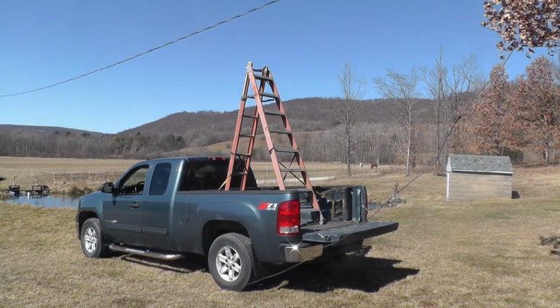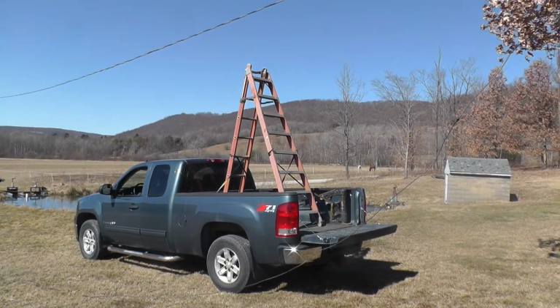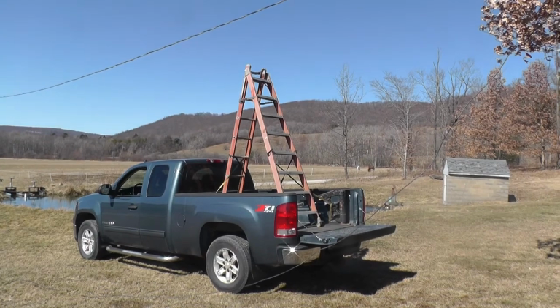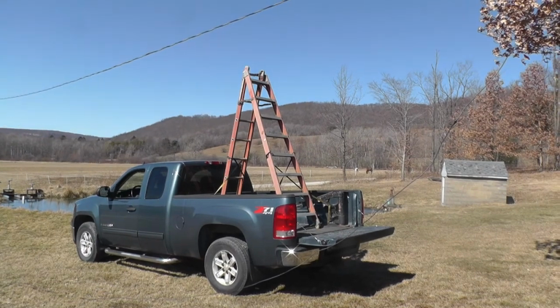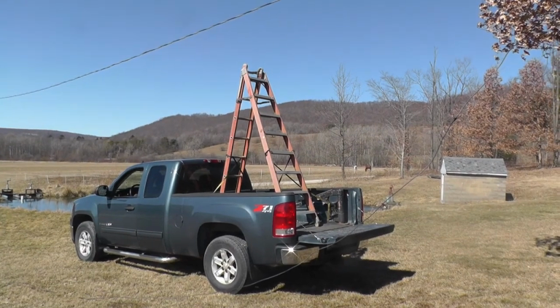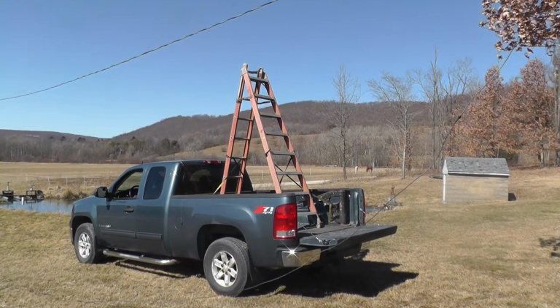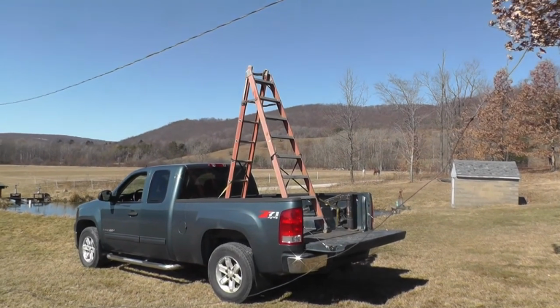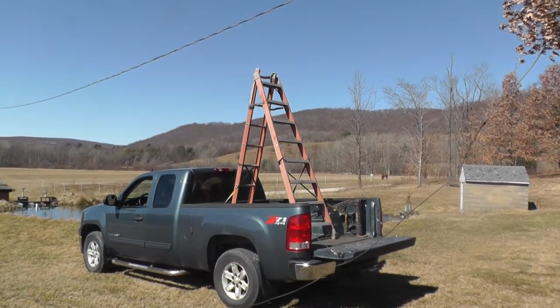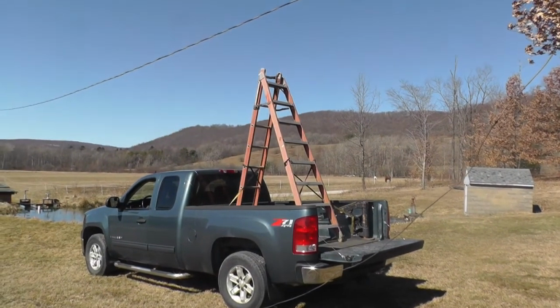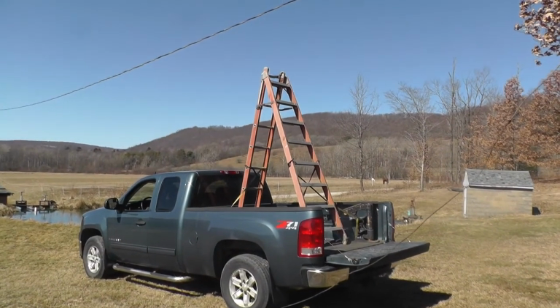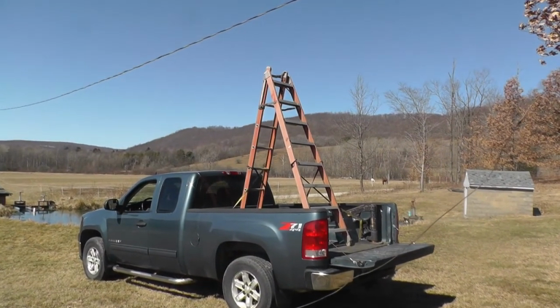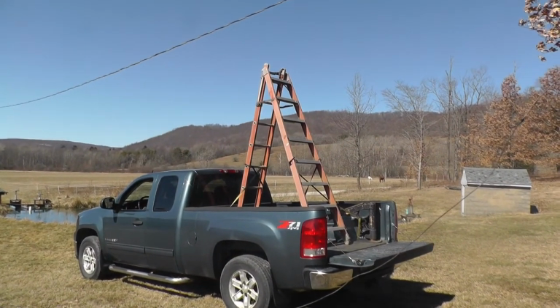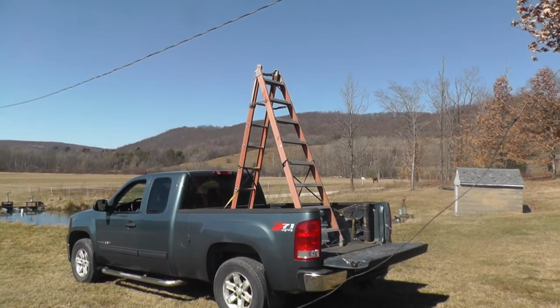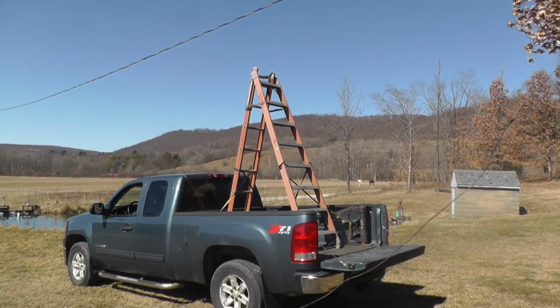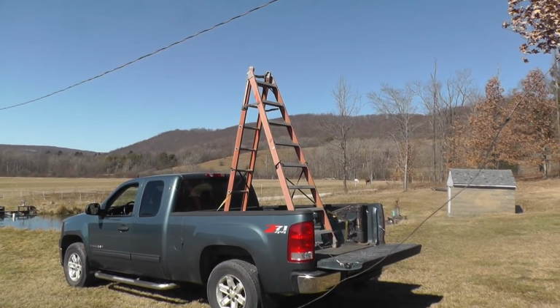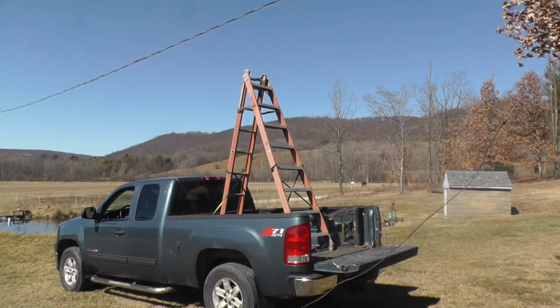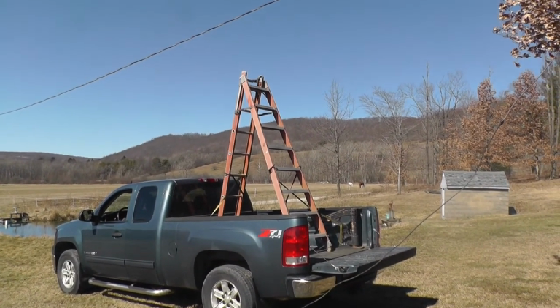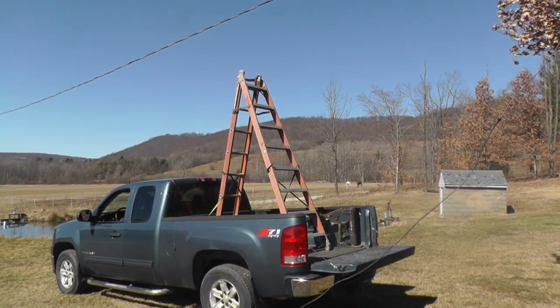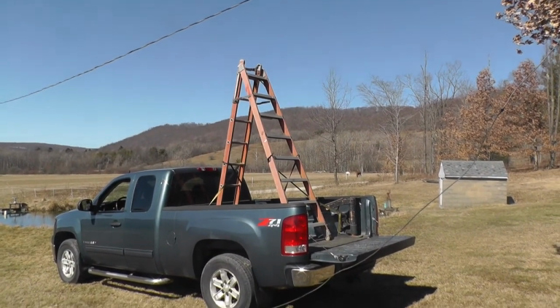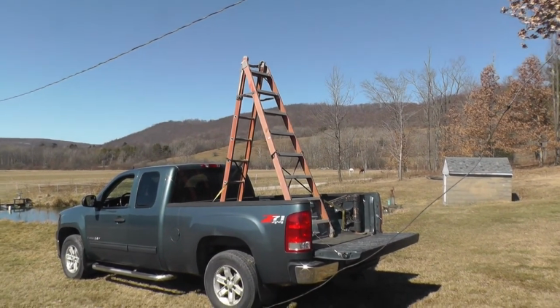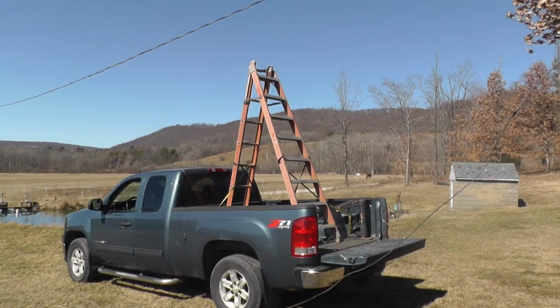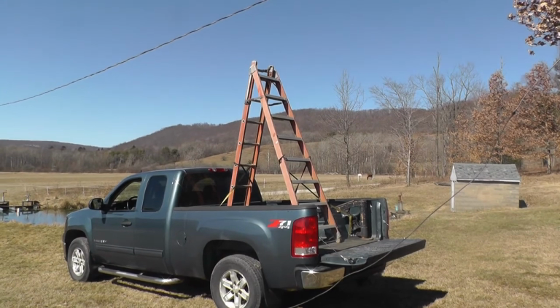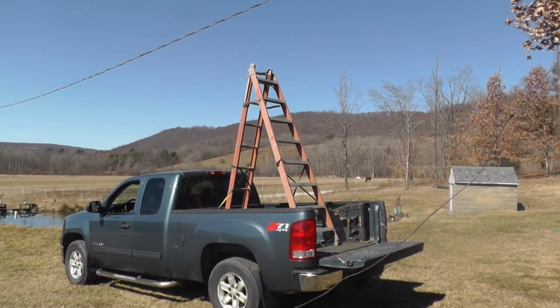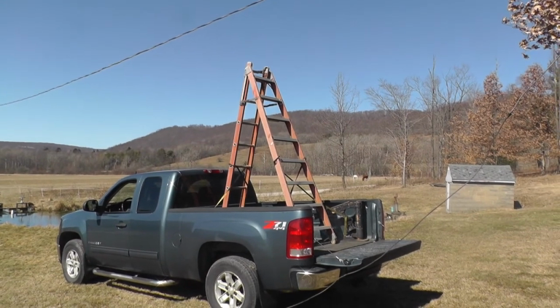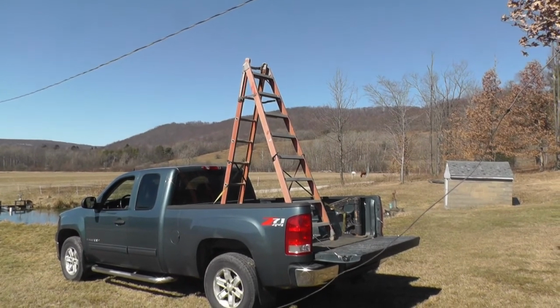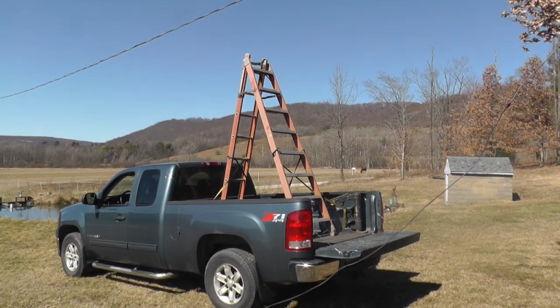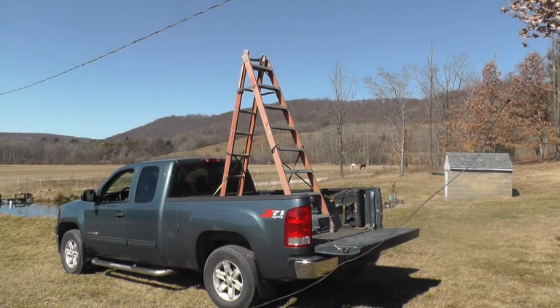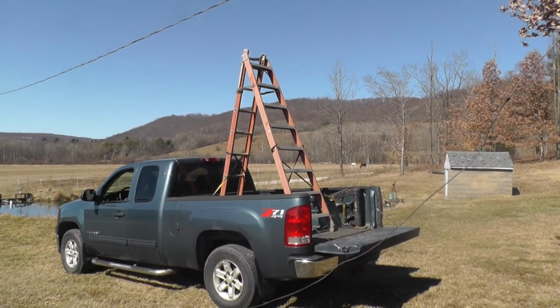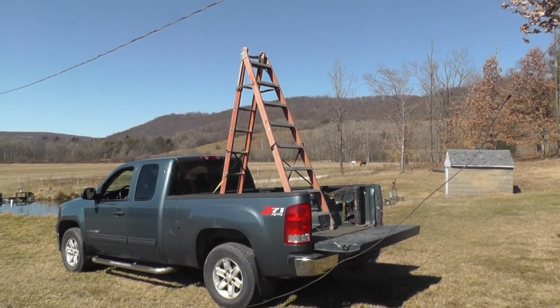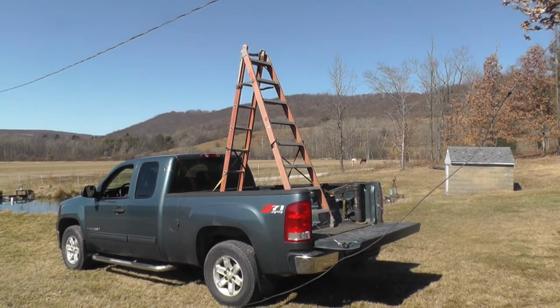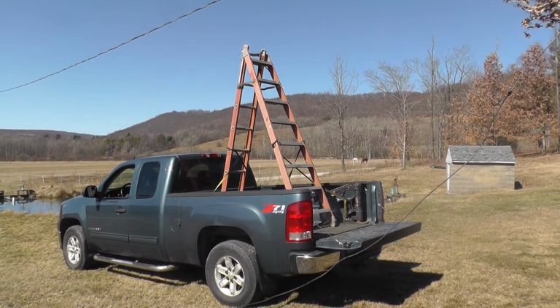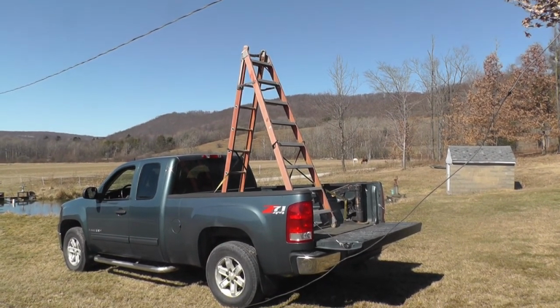Okay, here's my redneck pocket truck — ladder truck — whatever you want to call it. I'm sure it meets all the OSHA specs.